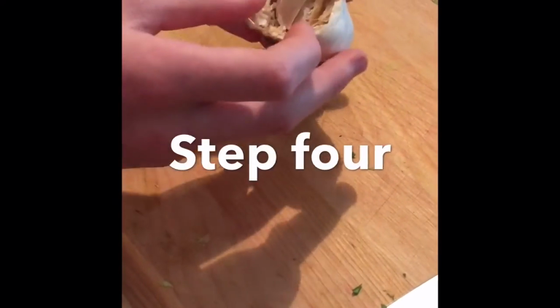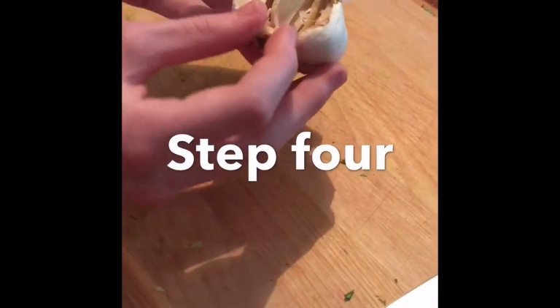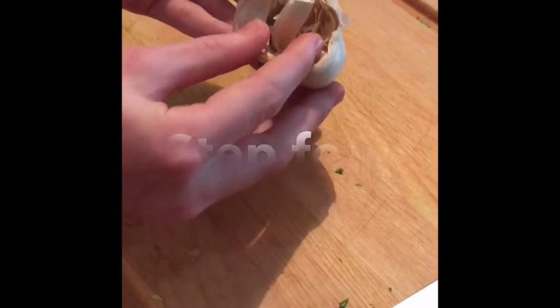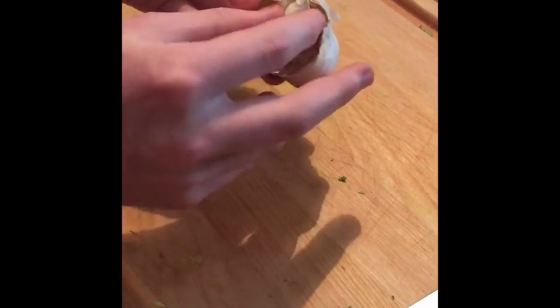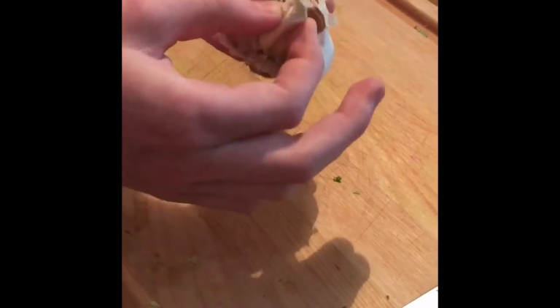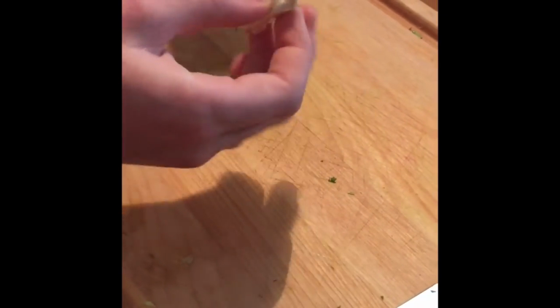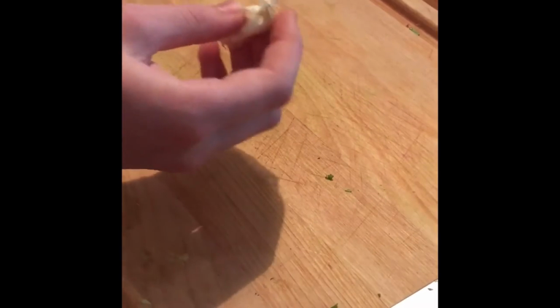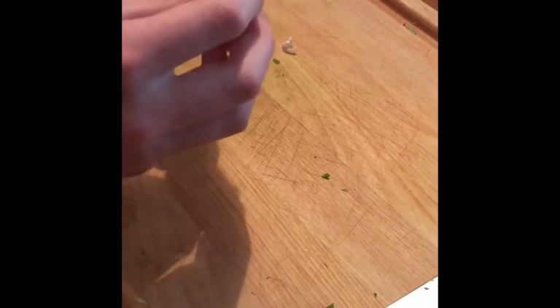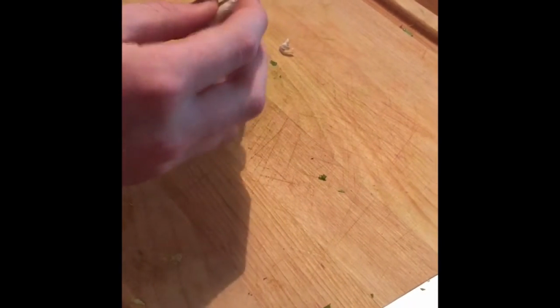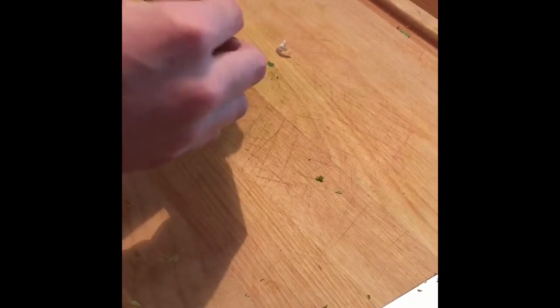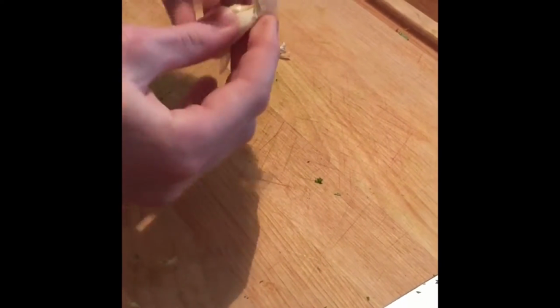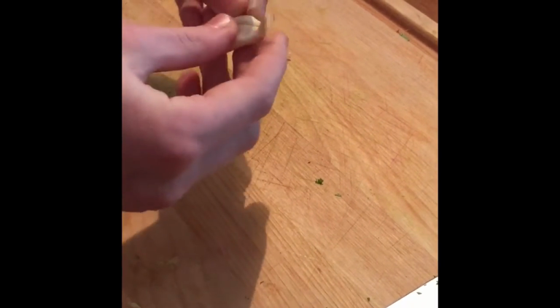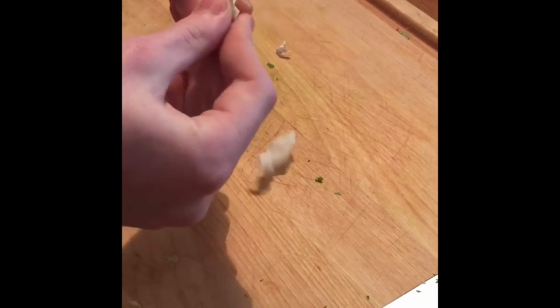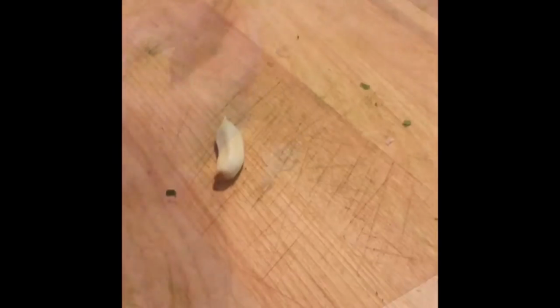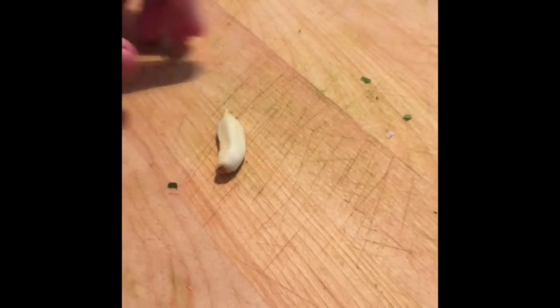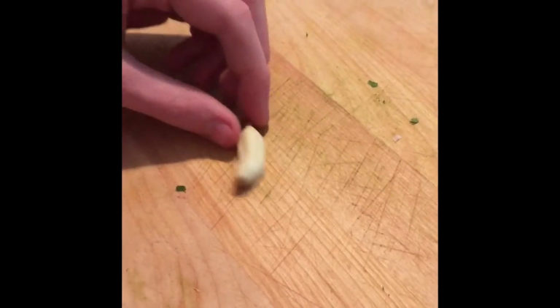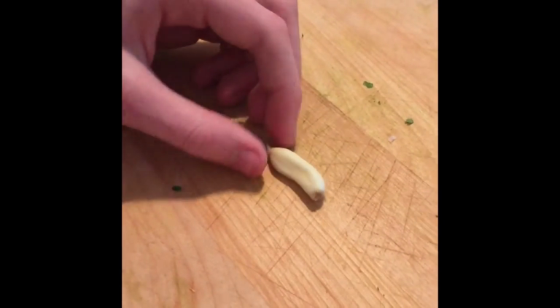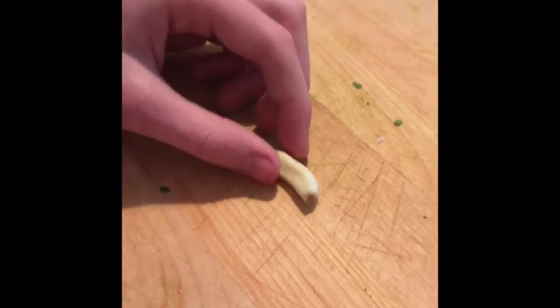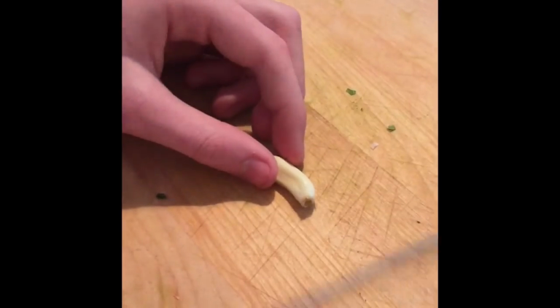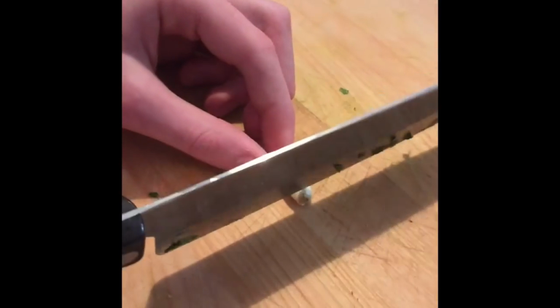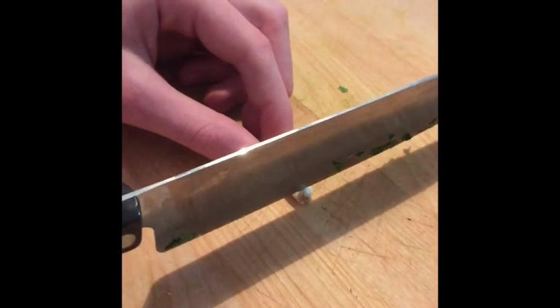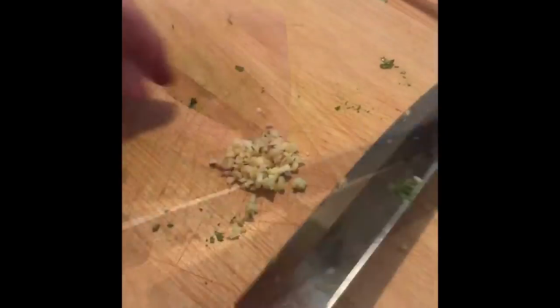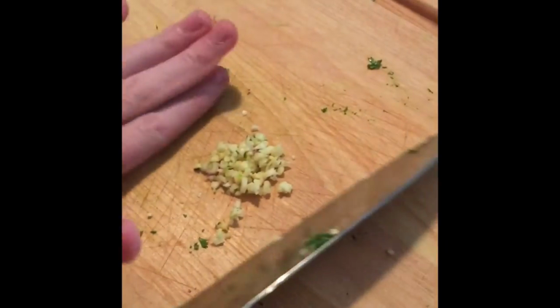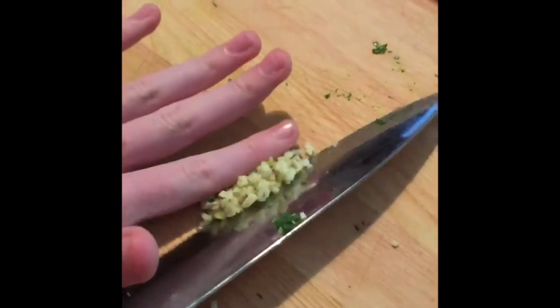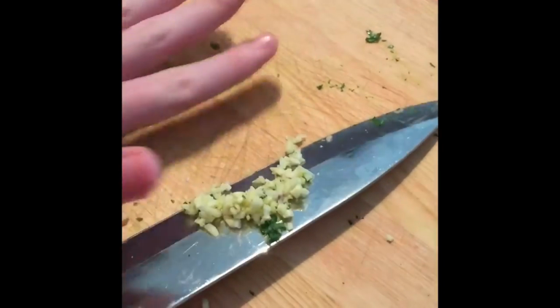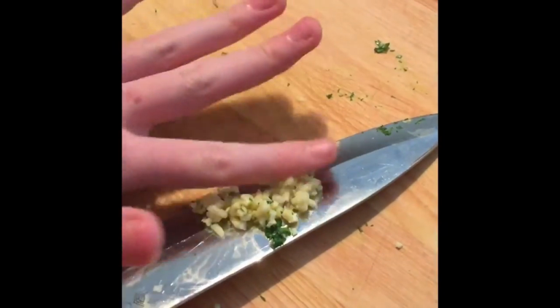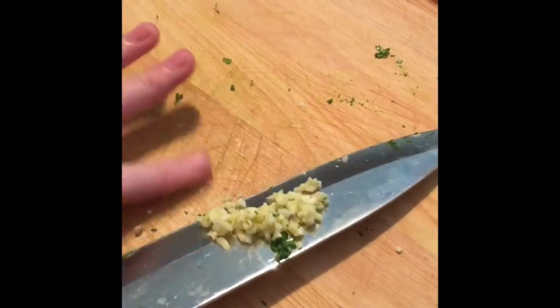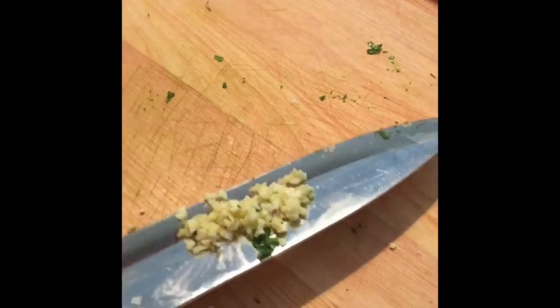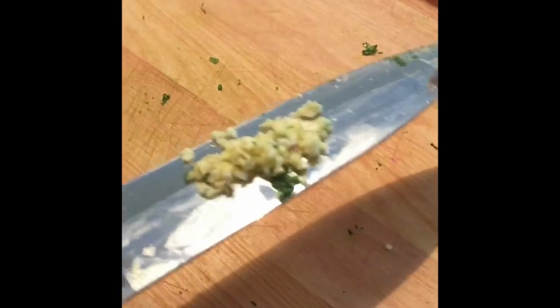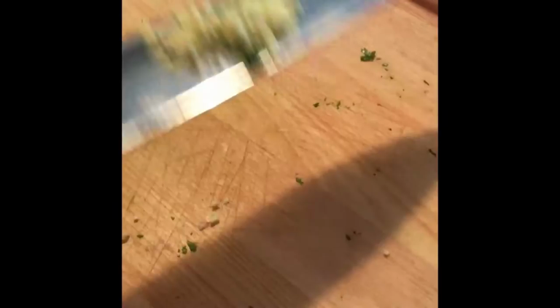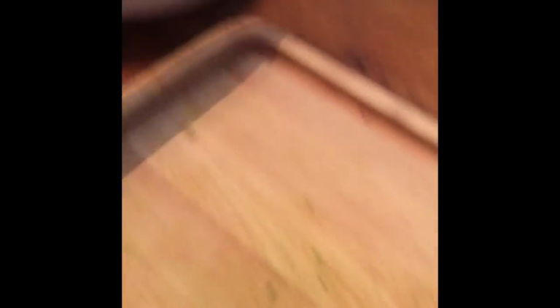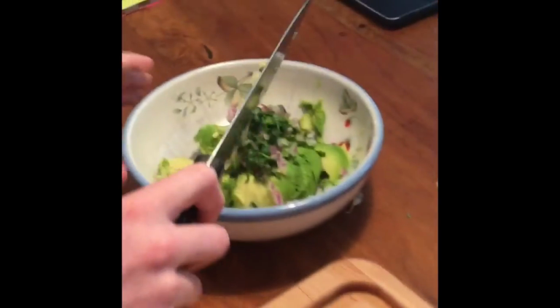Take one piece of garlic, peel it, then chop it up. Once it's chopped, put it on the knife and add it to the bowl.